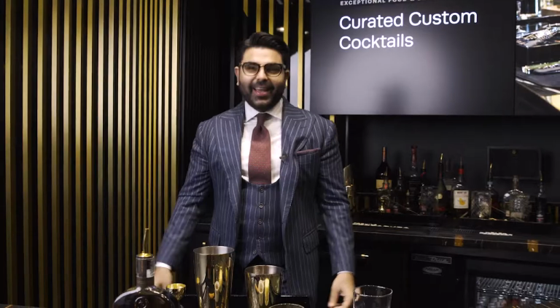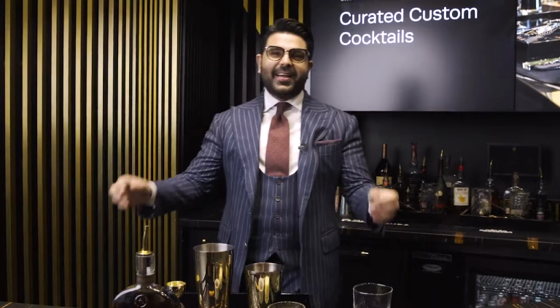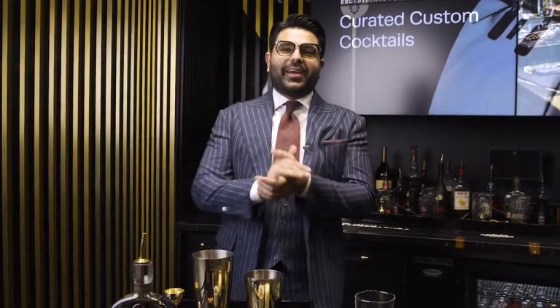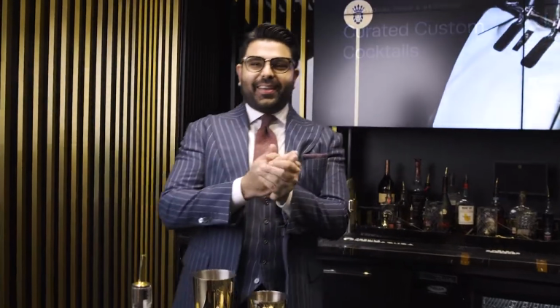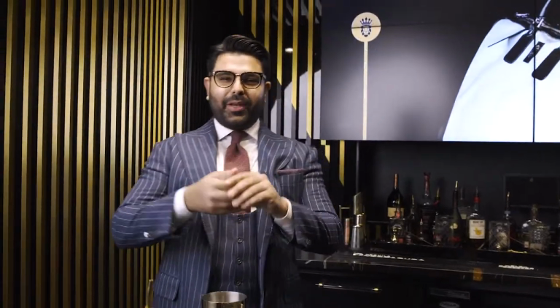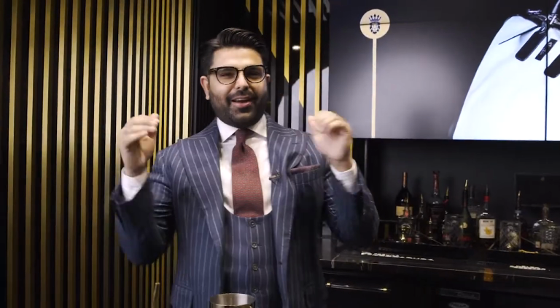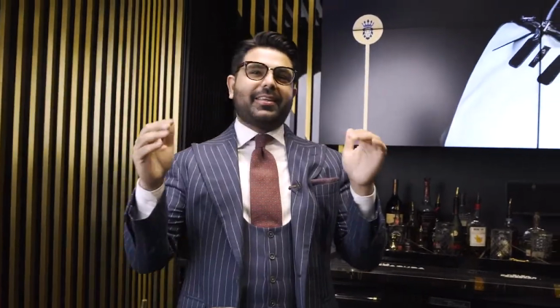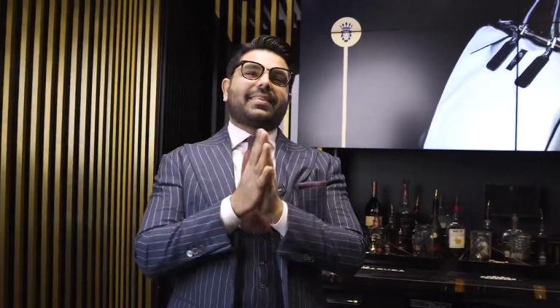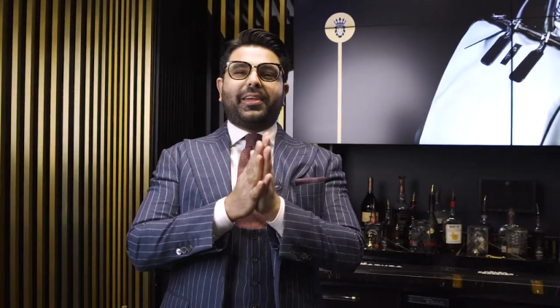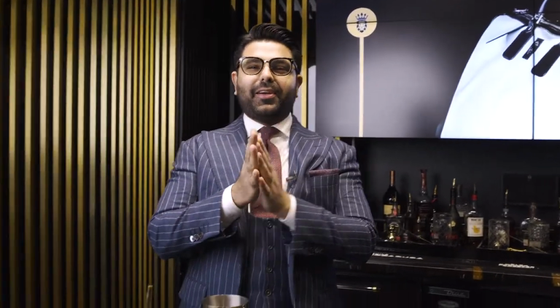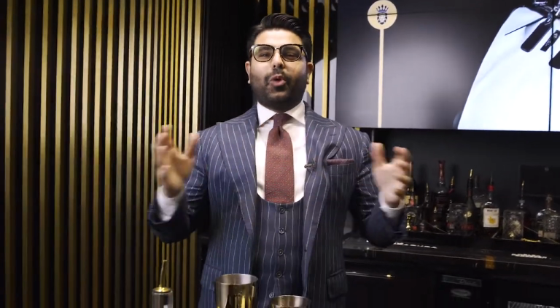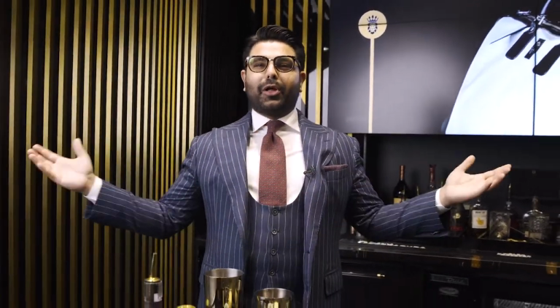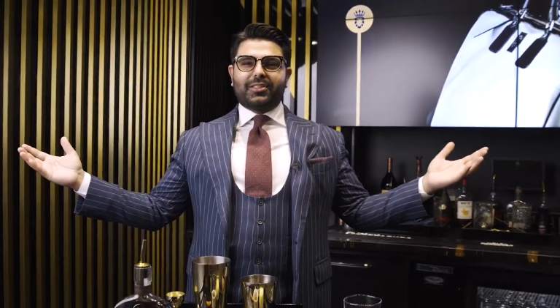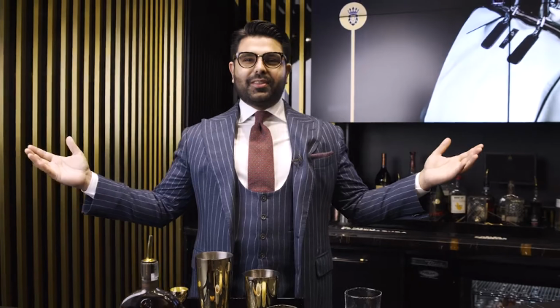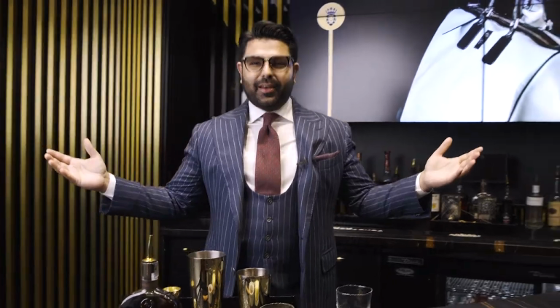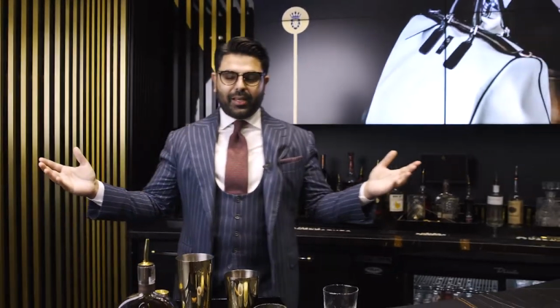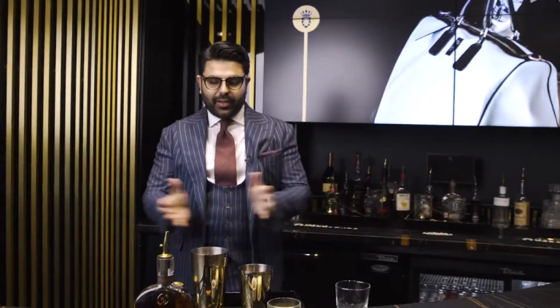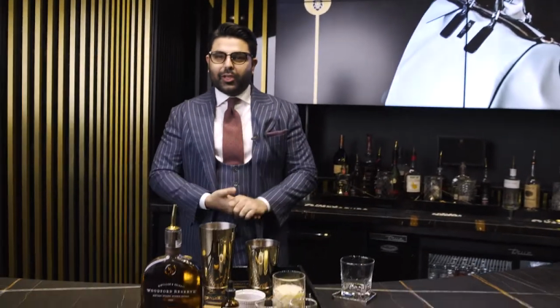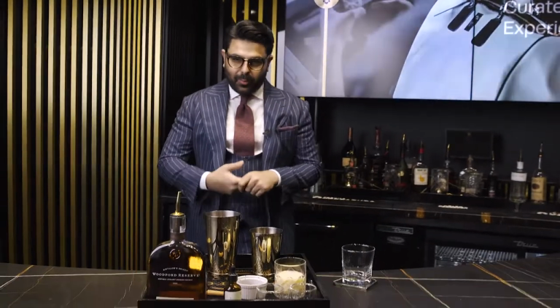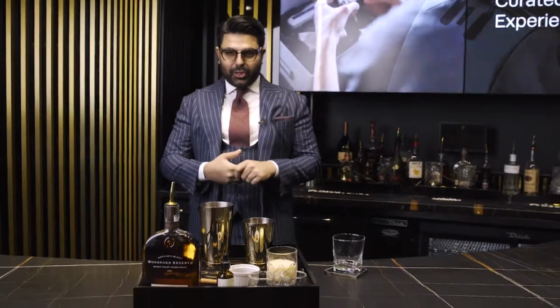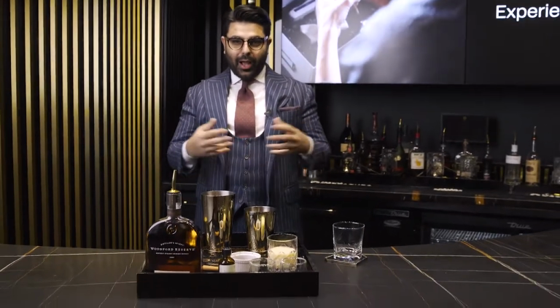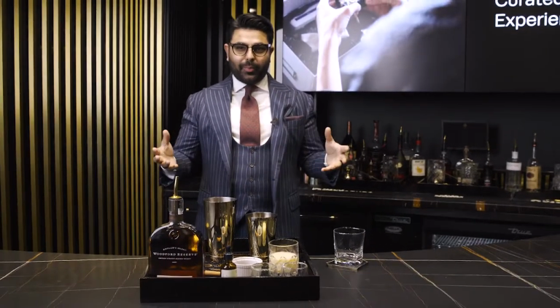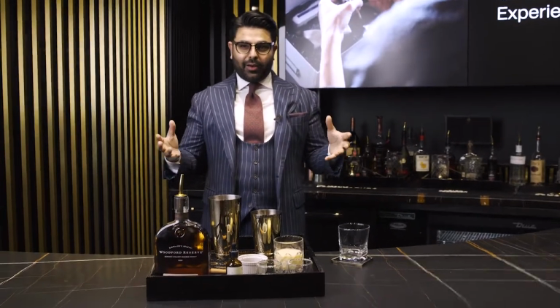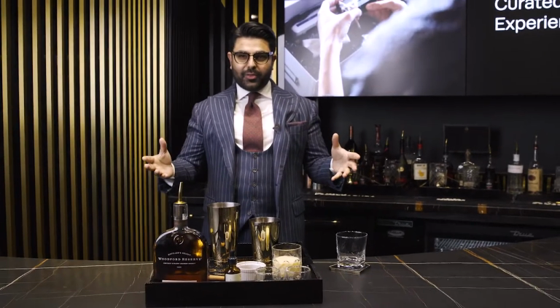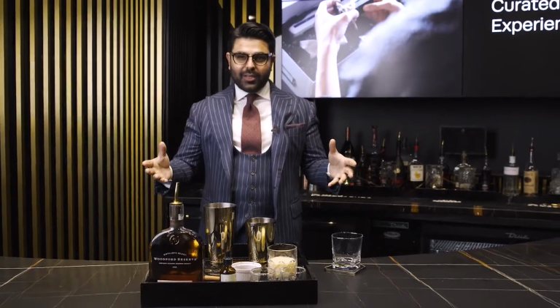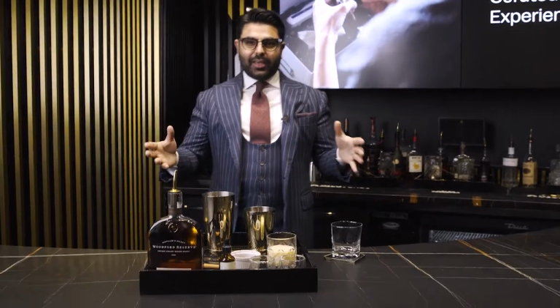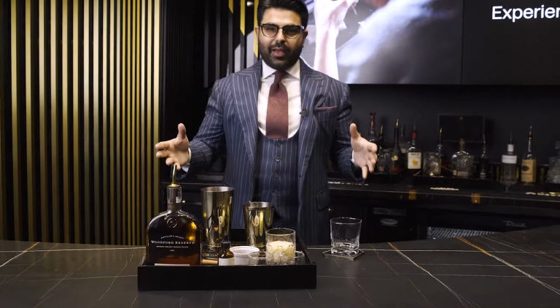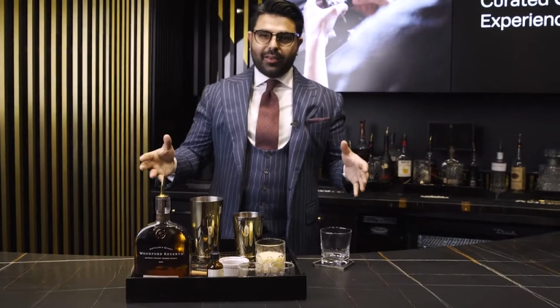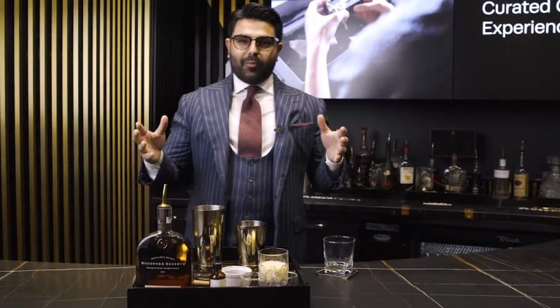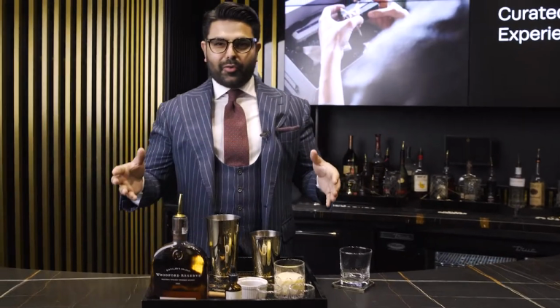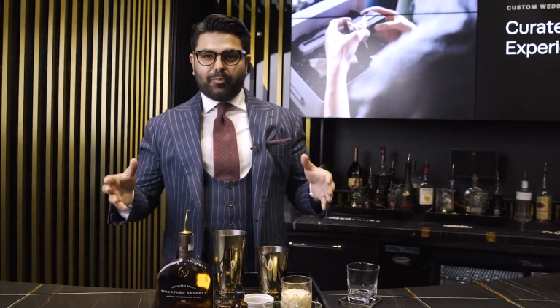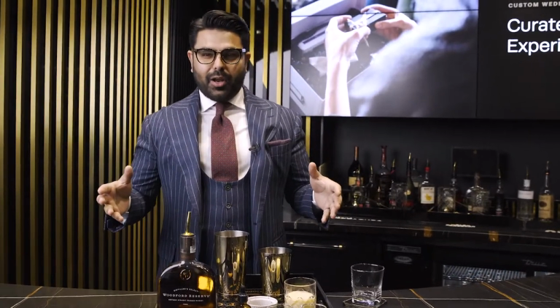Hey guys, we're here. It's that time of the year. Welcome to the holiday season here at King & Bay. Today I'm going to show you how to make our infamous King & Bay Woodford Reserve bourbon nog.